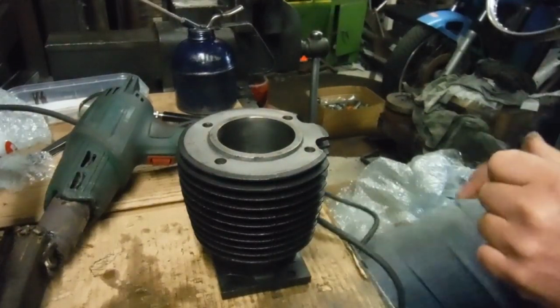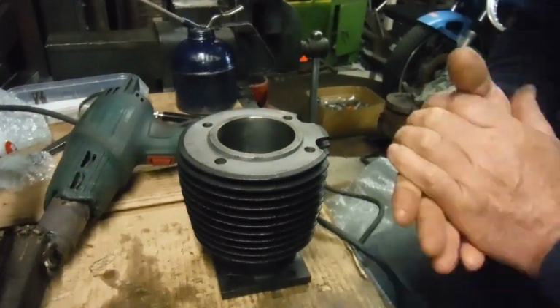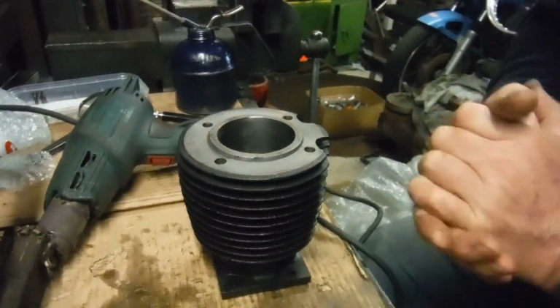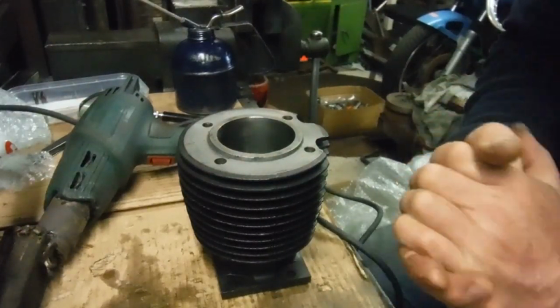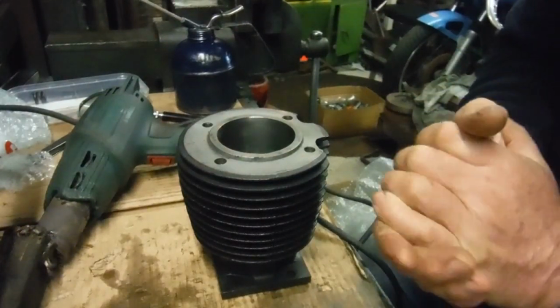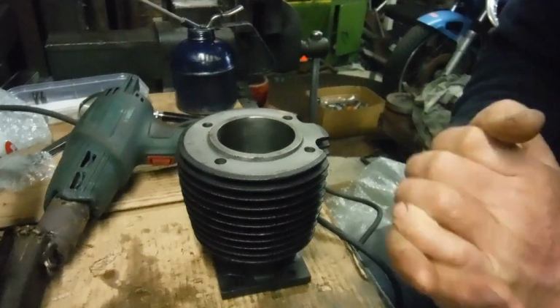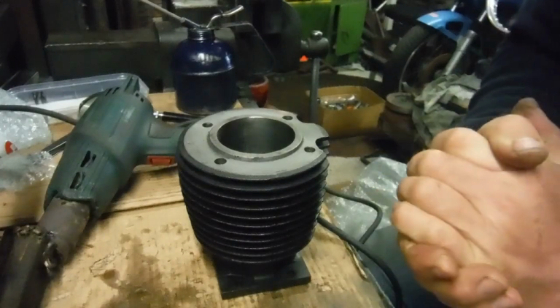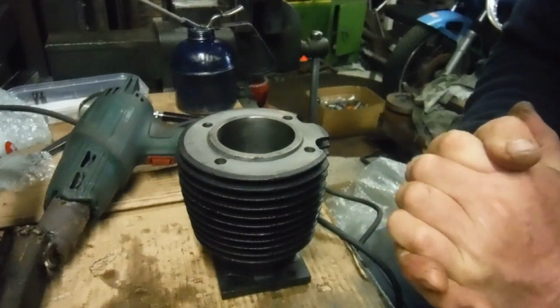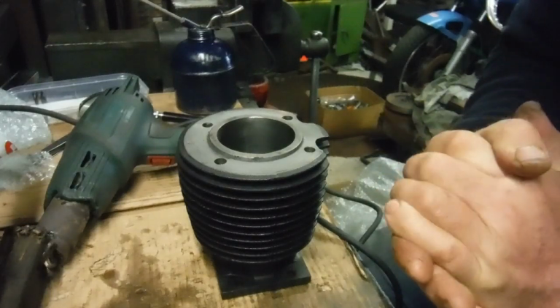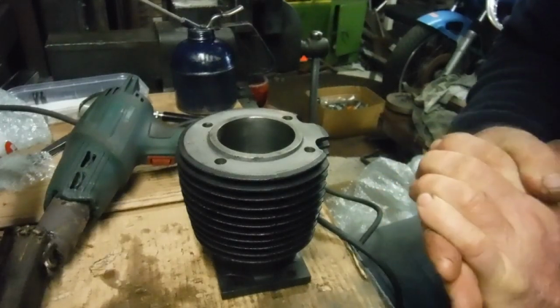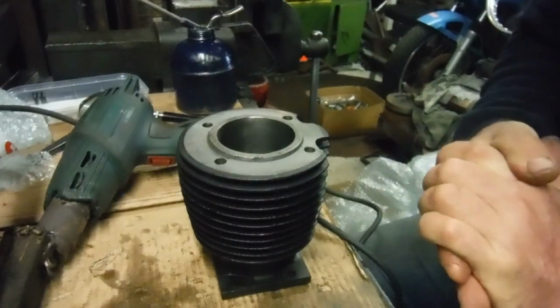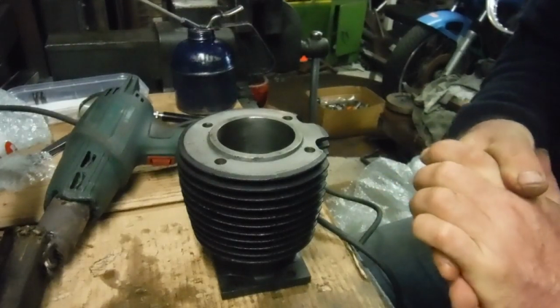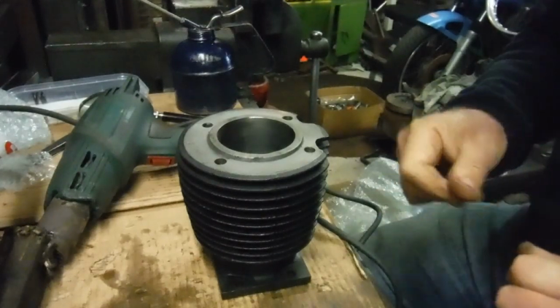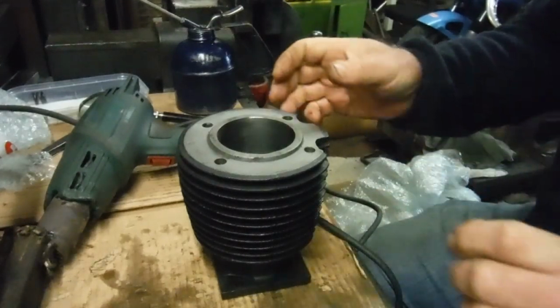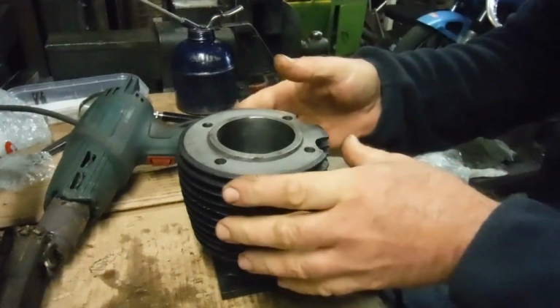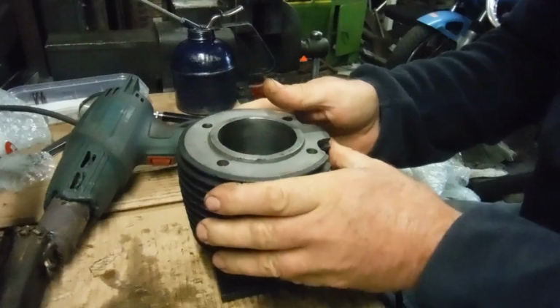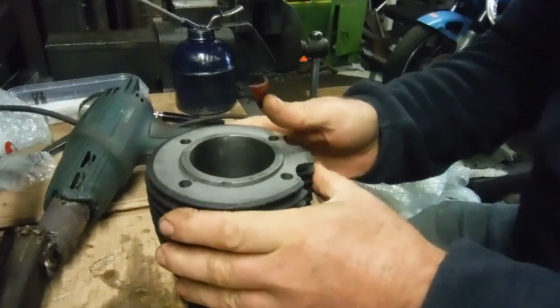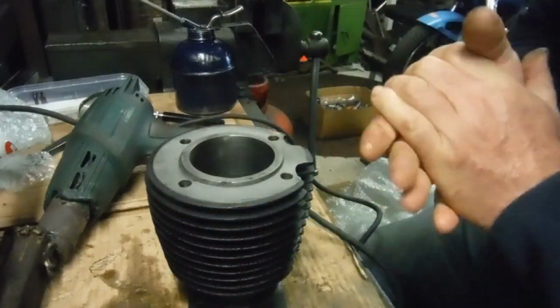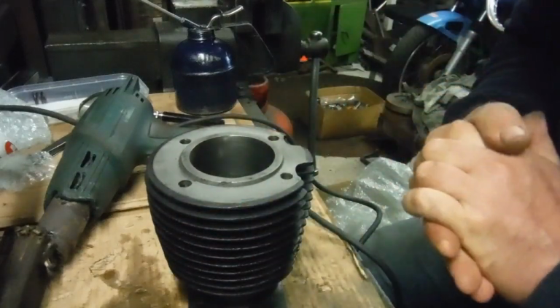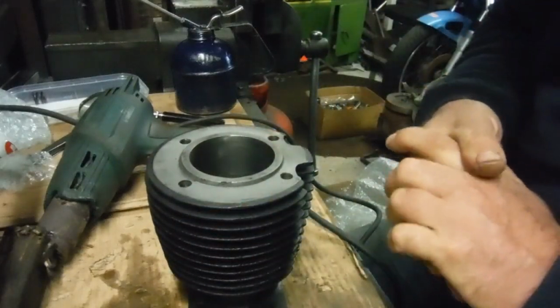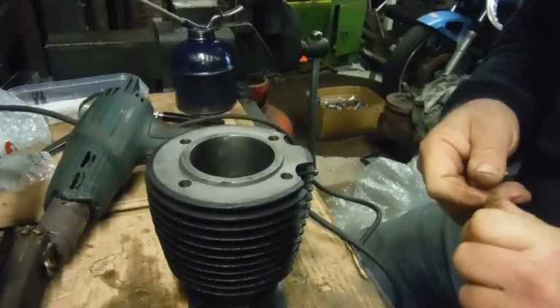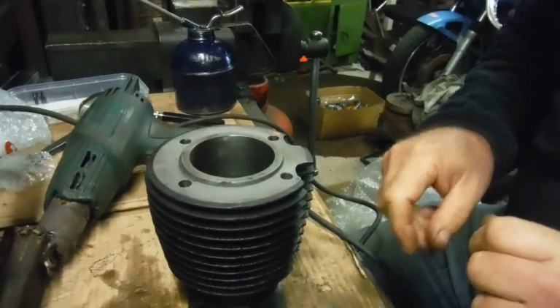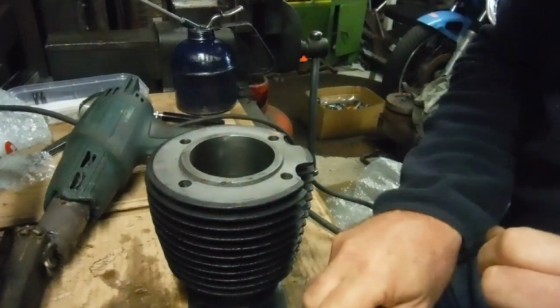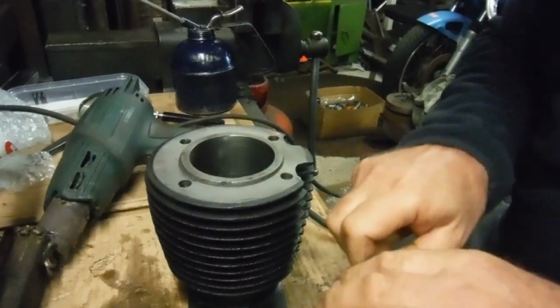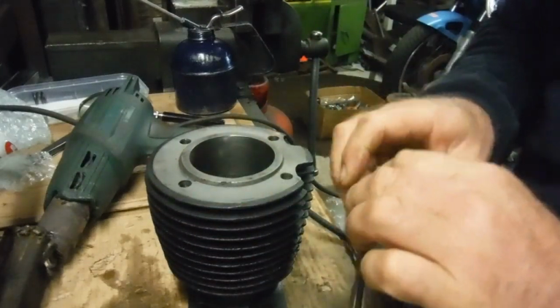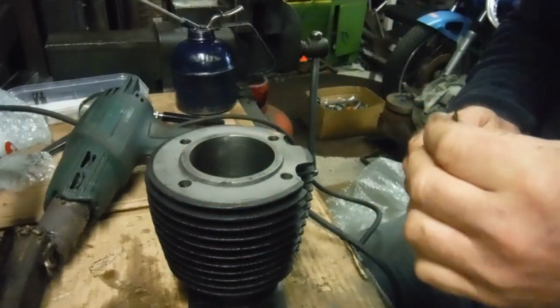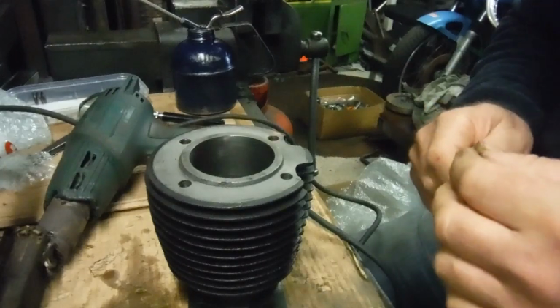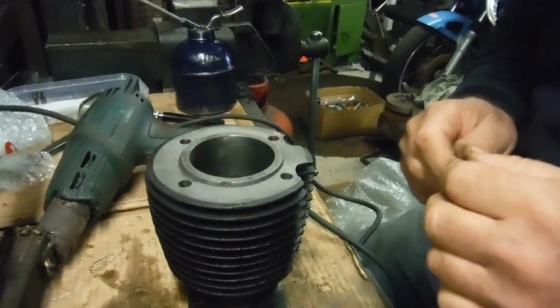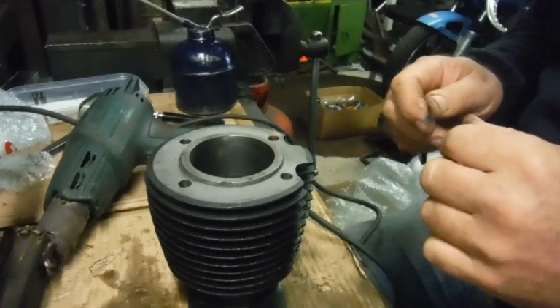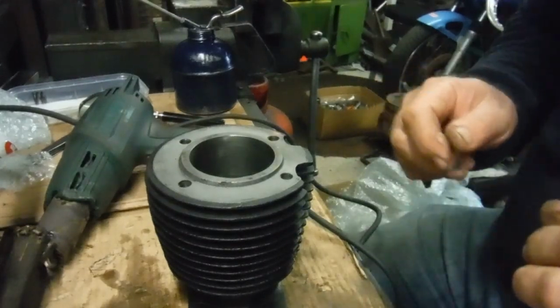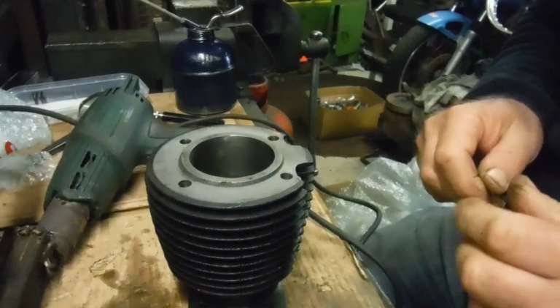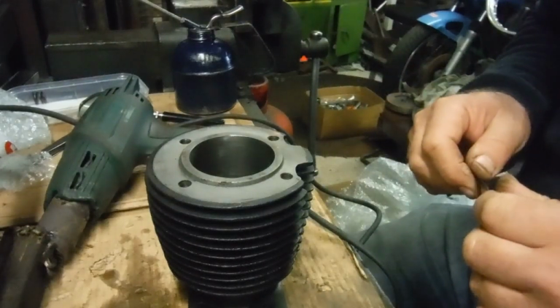Okay, hello everyone. First up I want to warn everybody that this is not going to be a particularly exciting video, but I thought it might be one worth making based on some of my experiences in the past building engines.